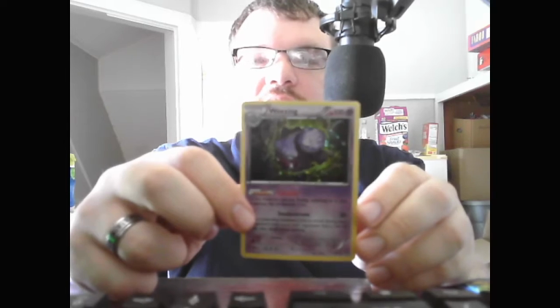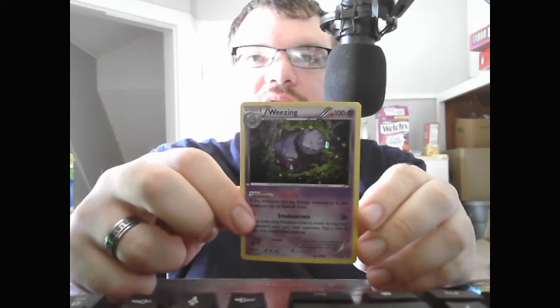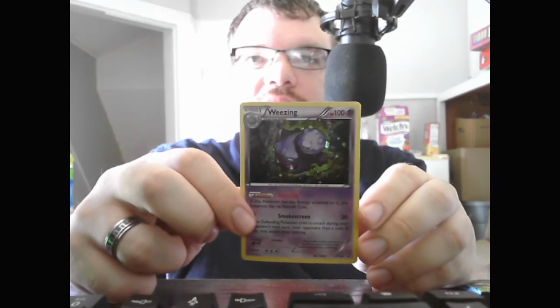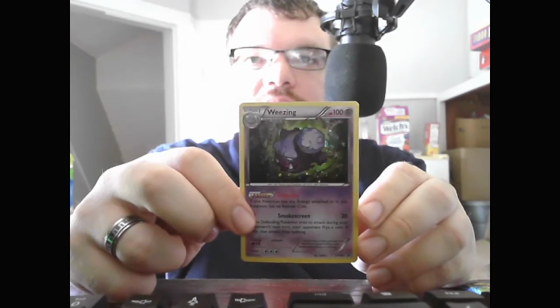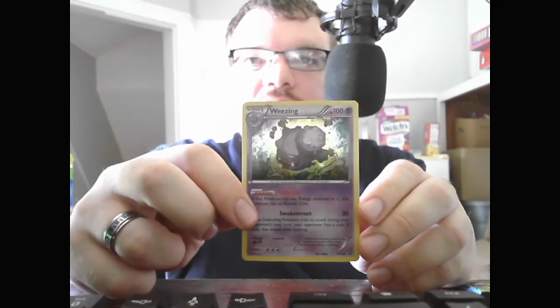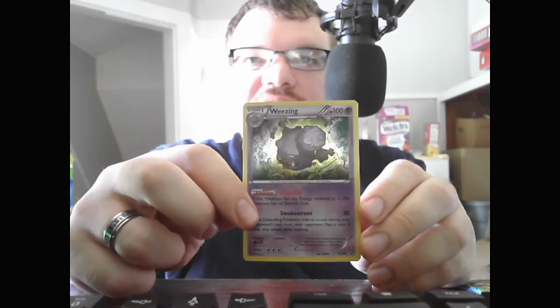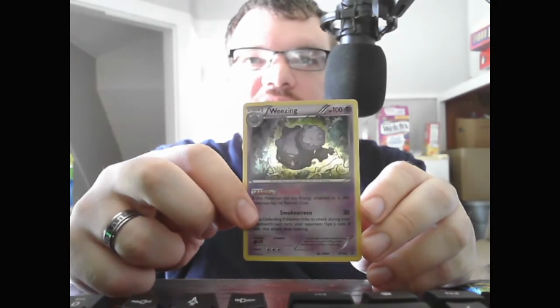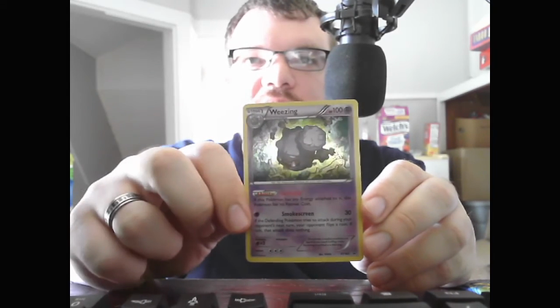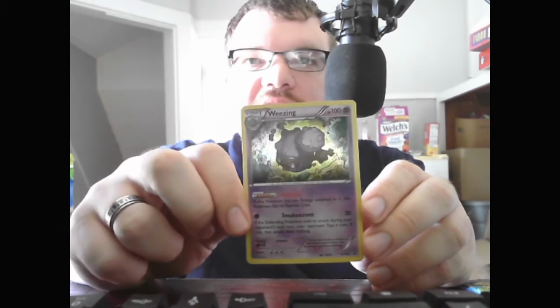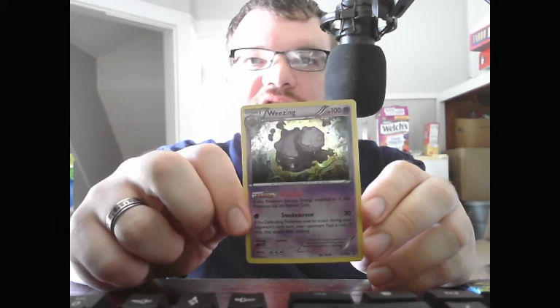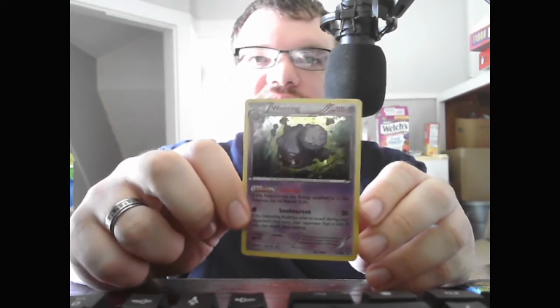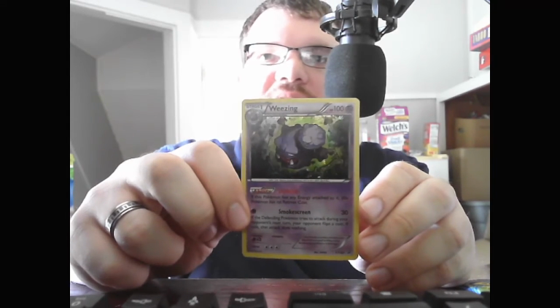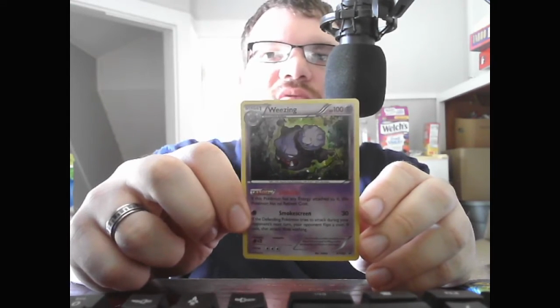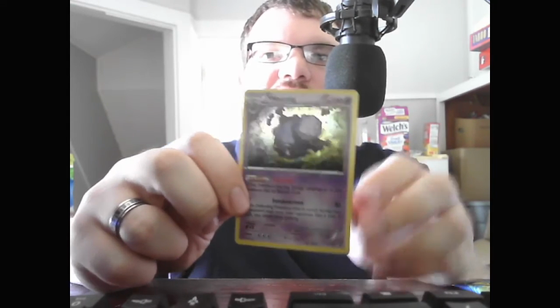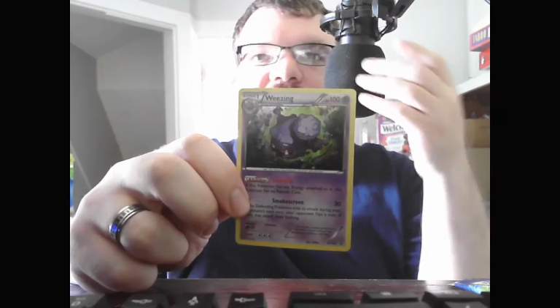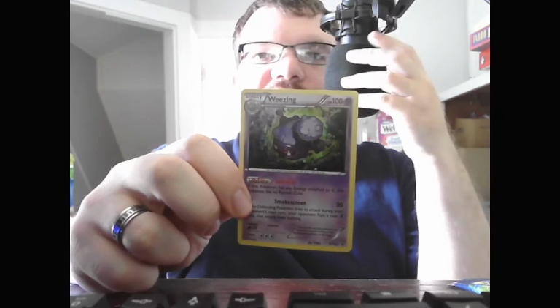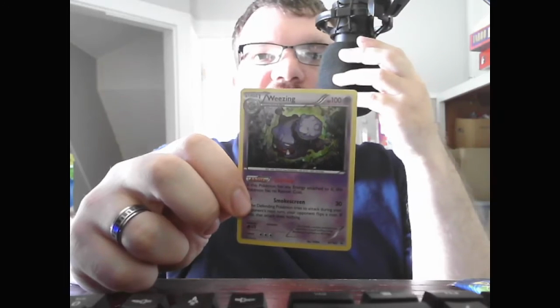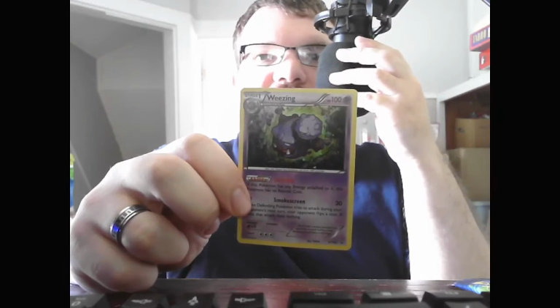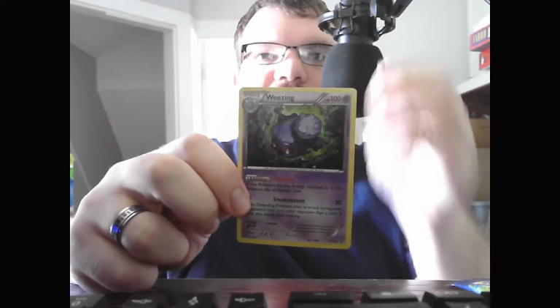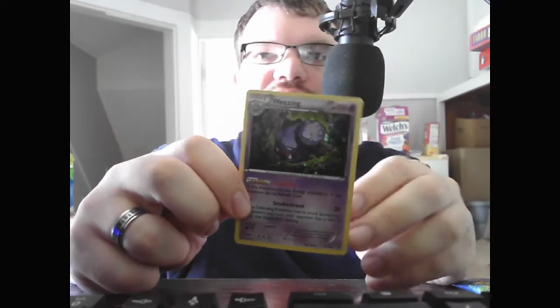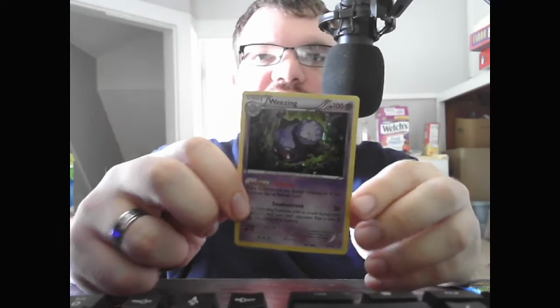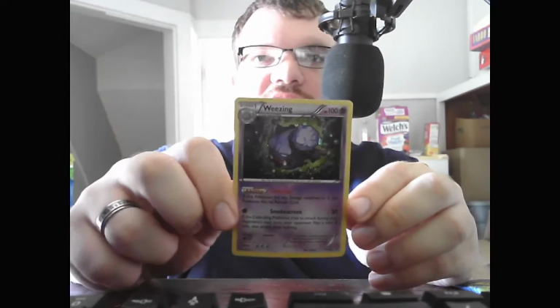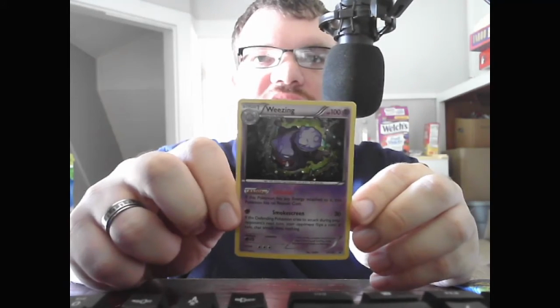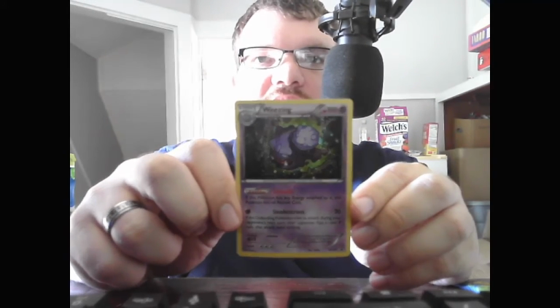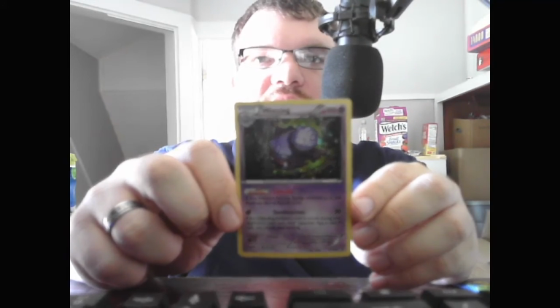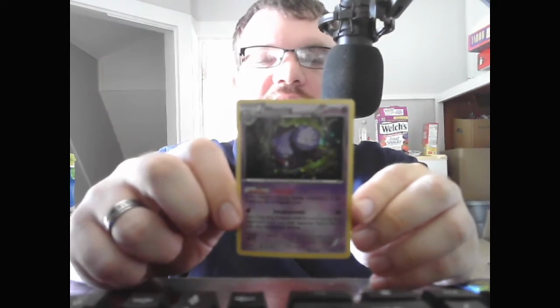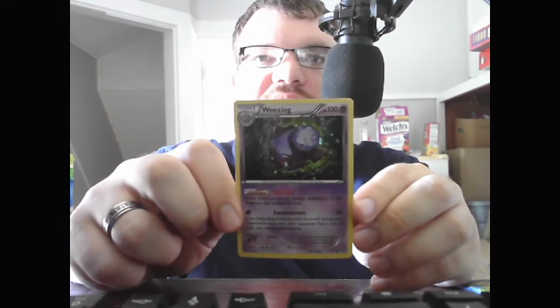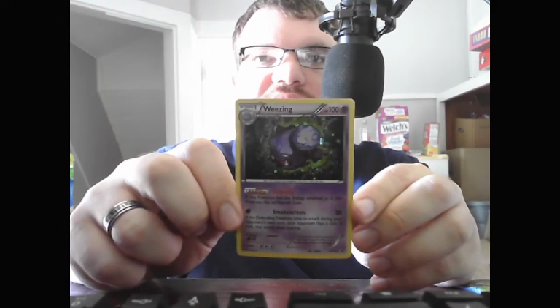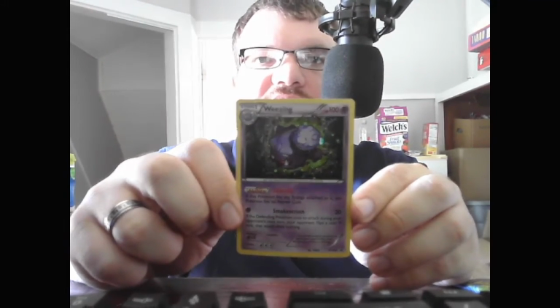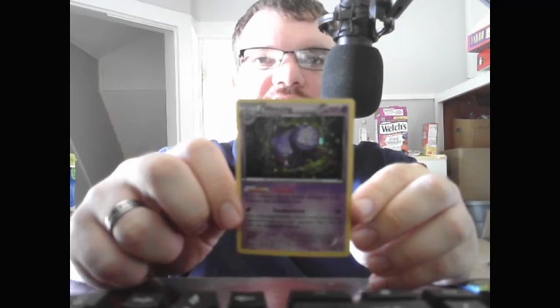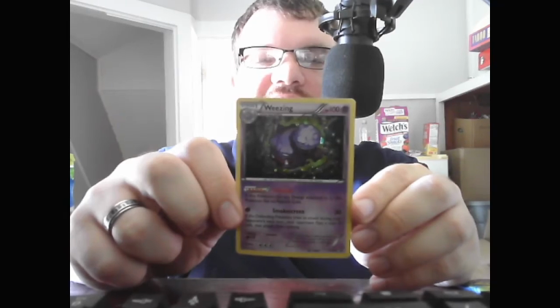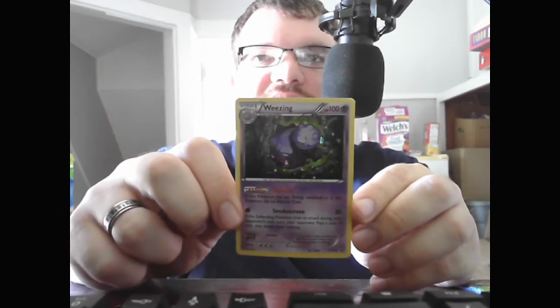Ability: Levitate — if this Pokemon has any energy attached to it, this Pokemon has no retreat cost. Smokescreen, 30. Defending Pokemon tries to attack during your next turn — flip a coin; if Tails, that attack does nothing.